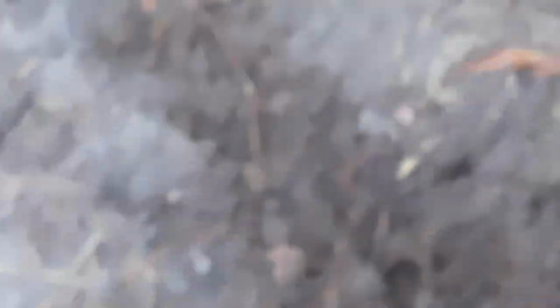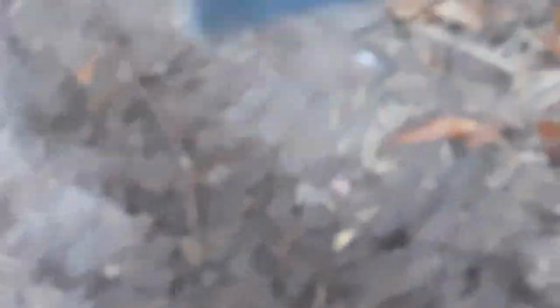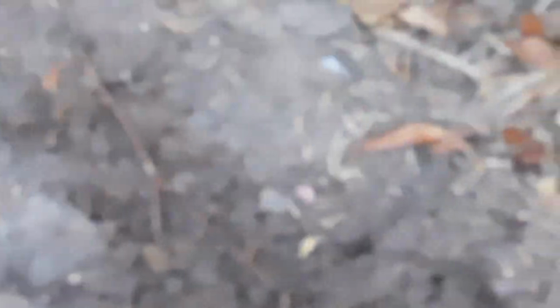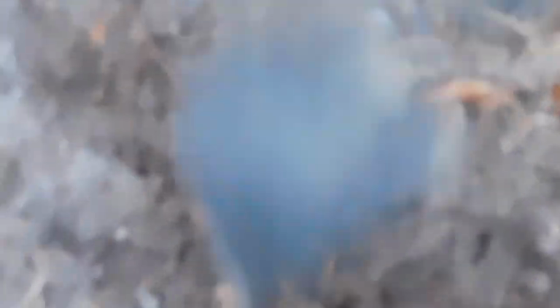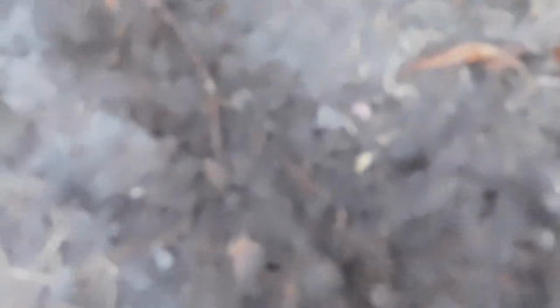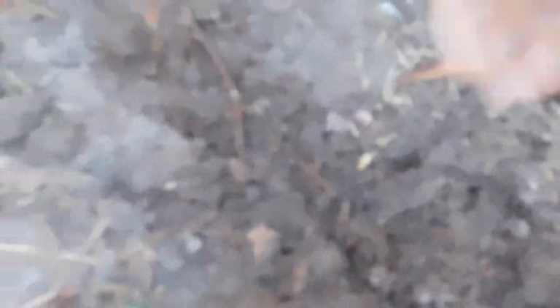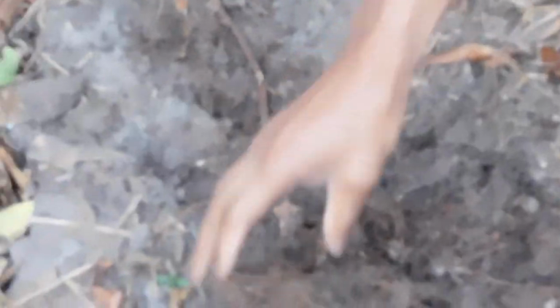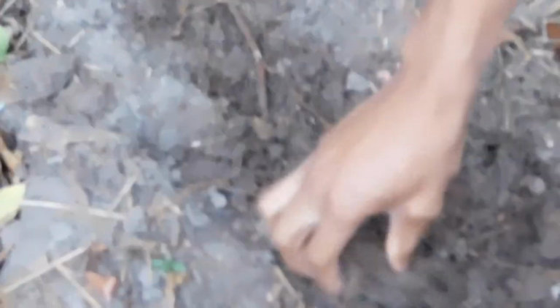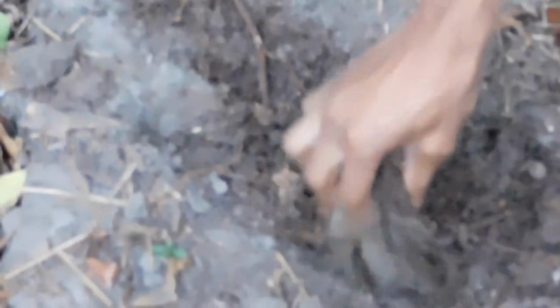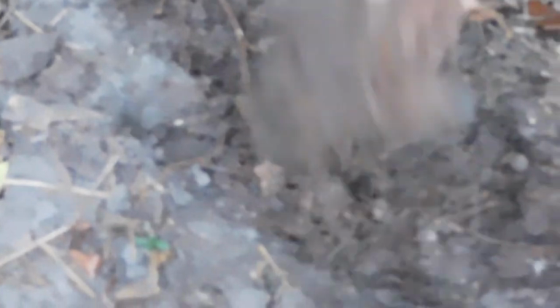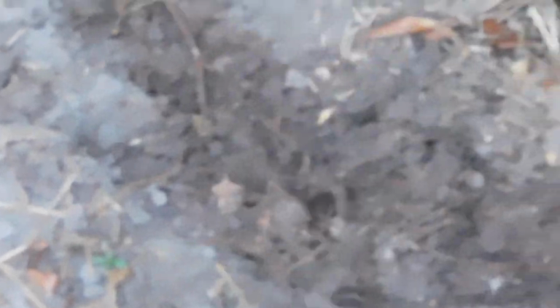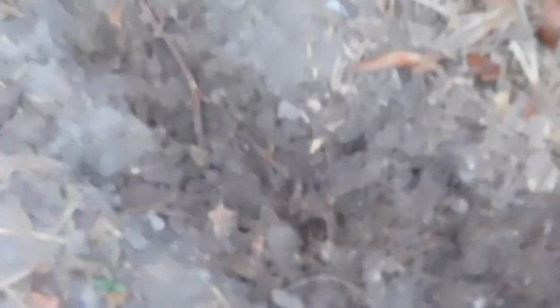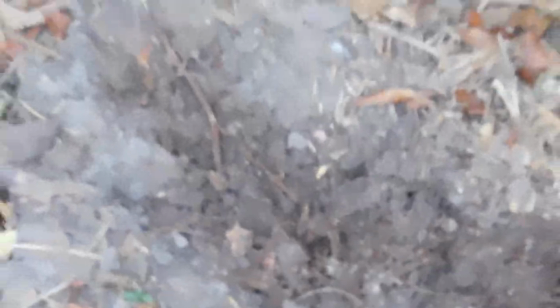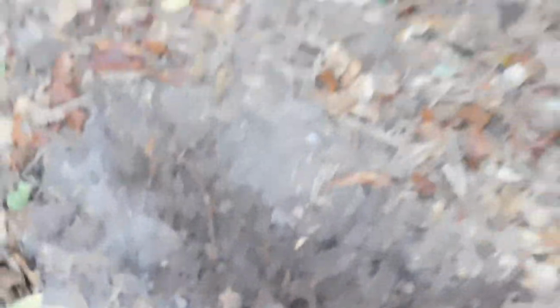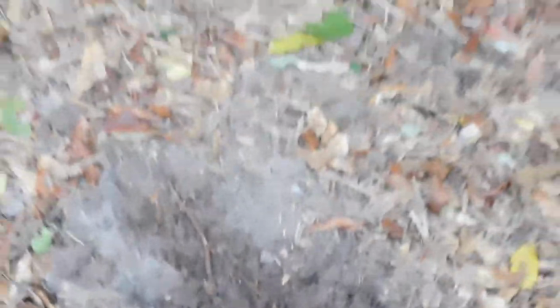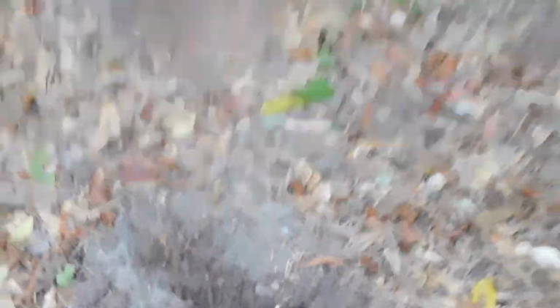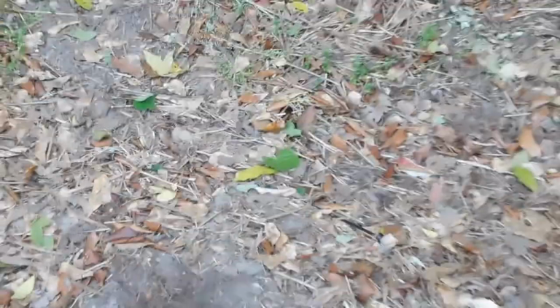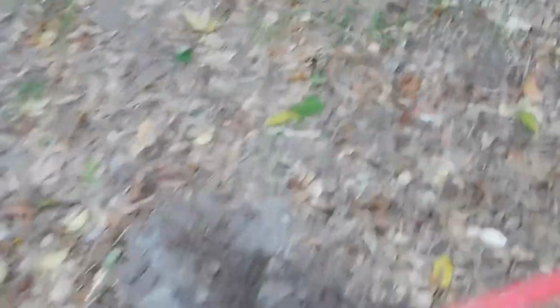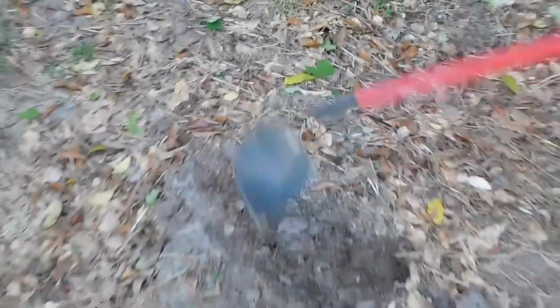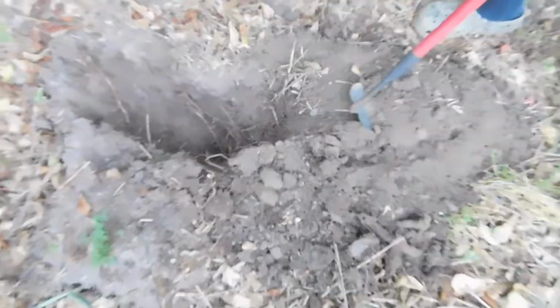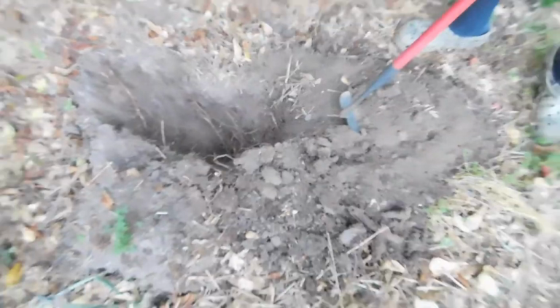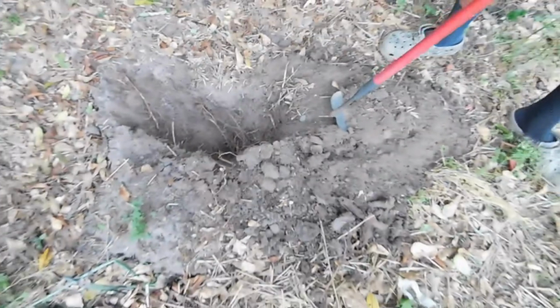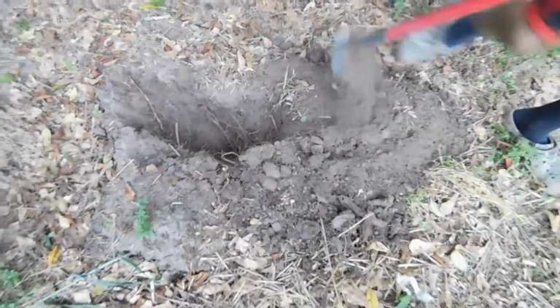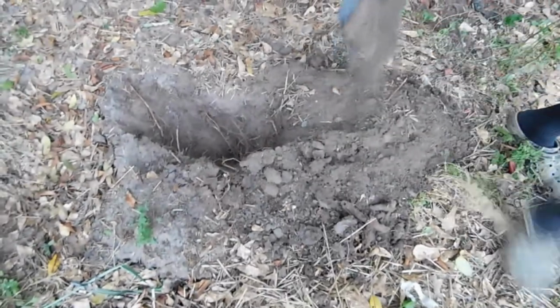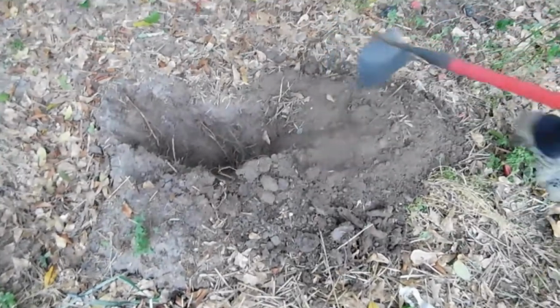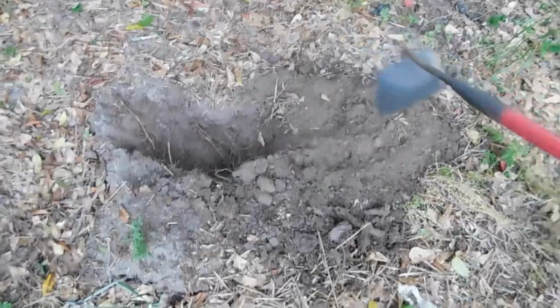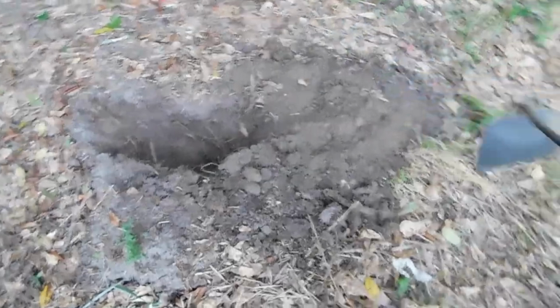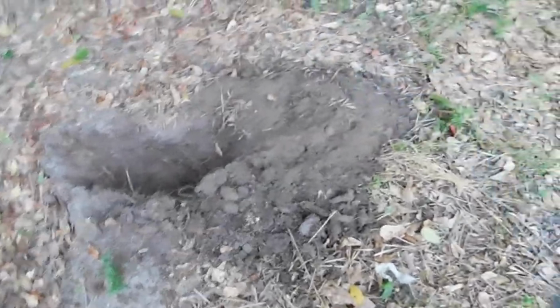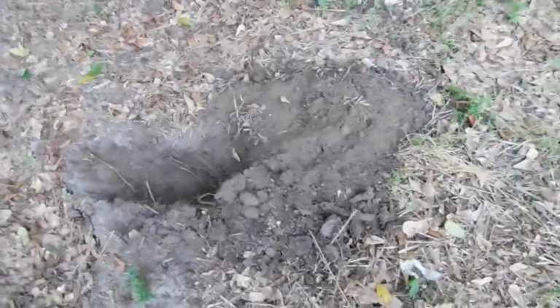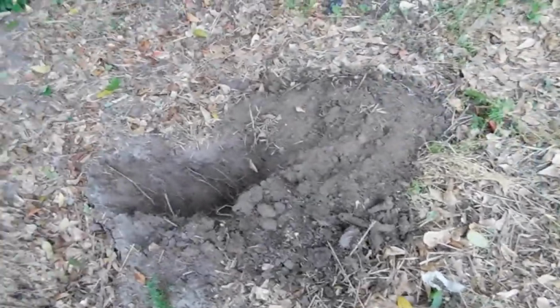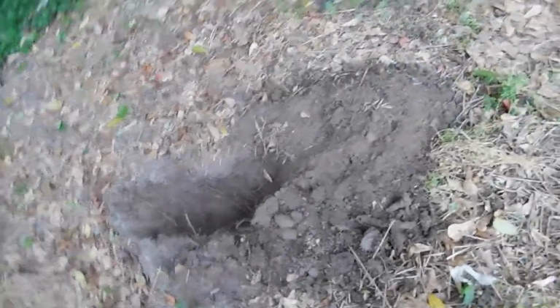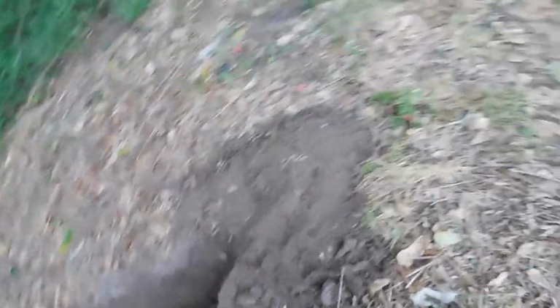Do you see how this soil right here is kind of wet? That's what you want to see when you're looking for worms right there. Alright, let's try right here. Let's do it.